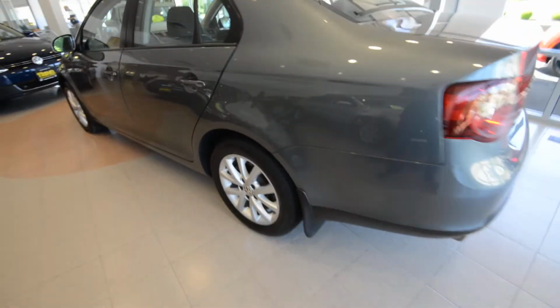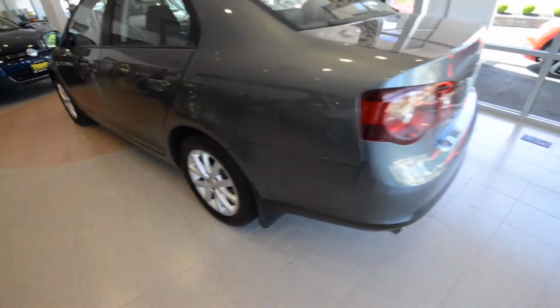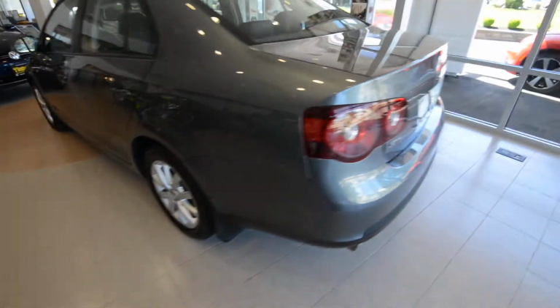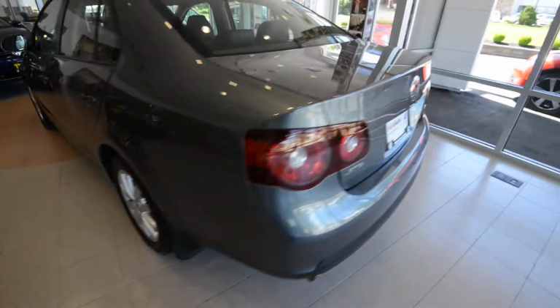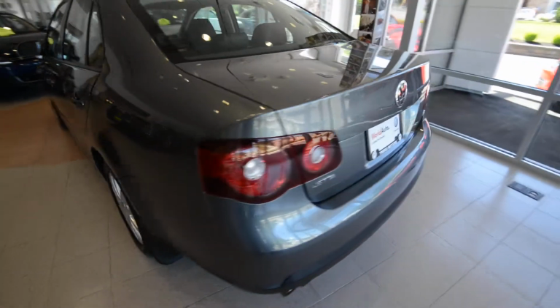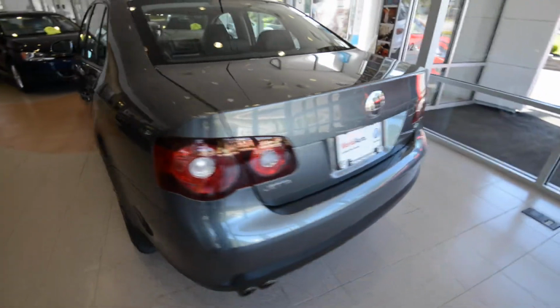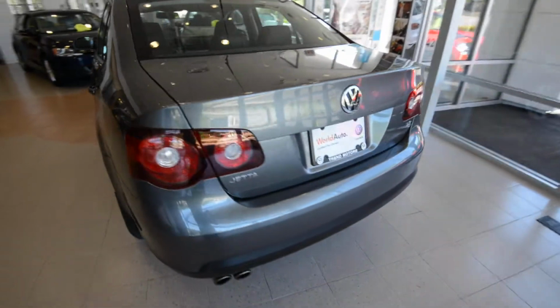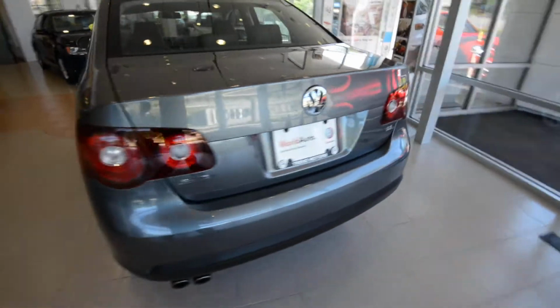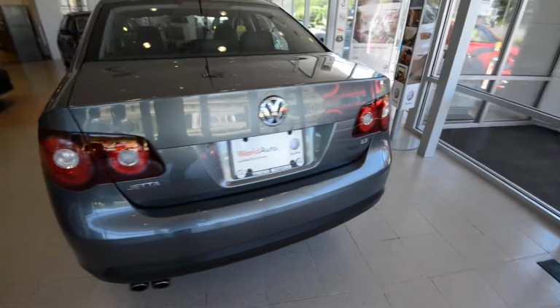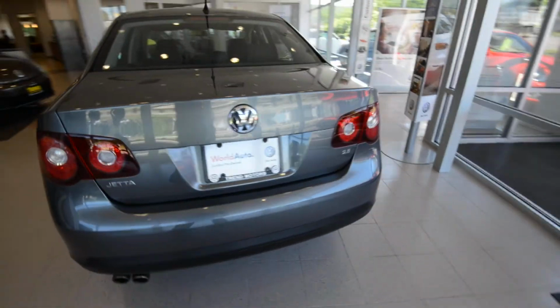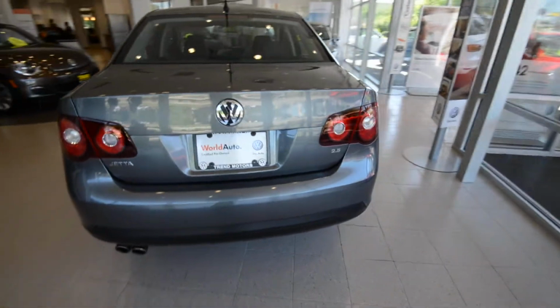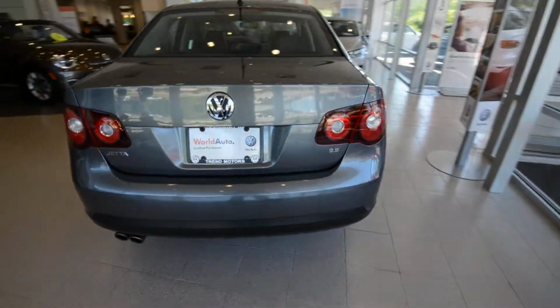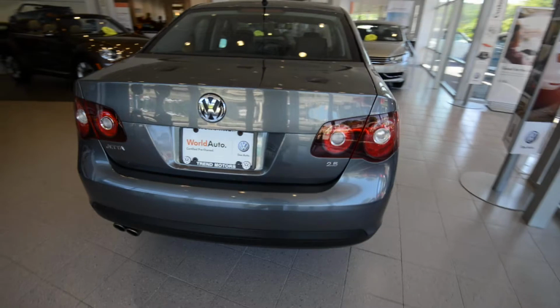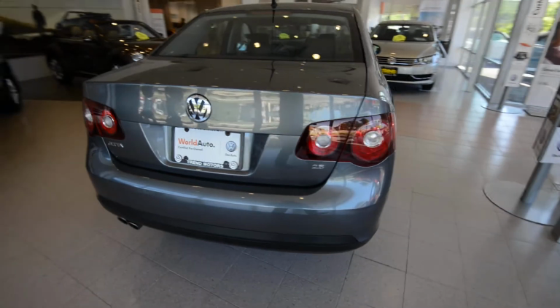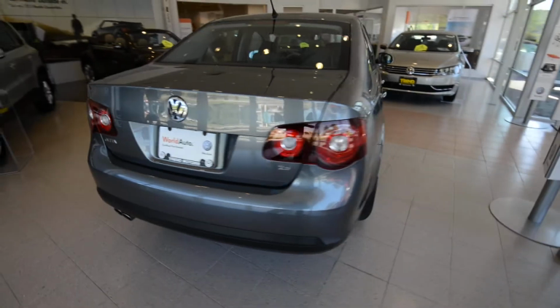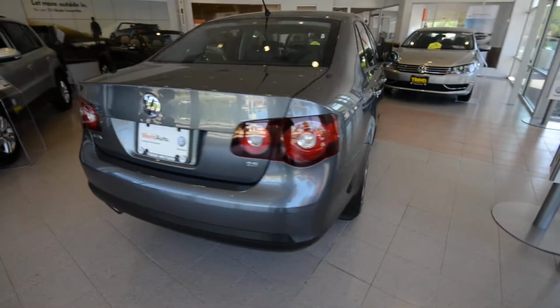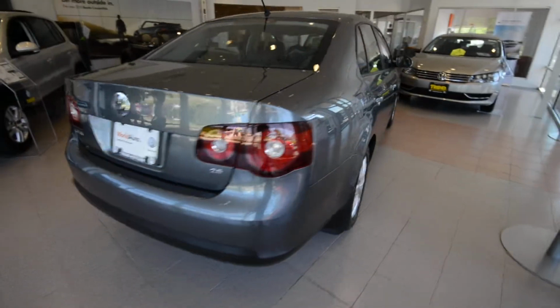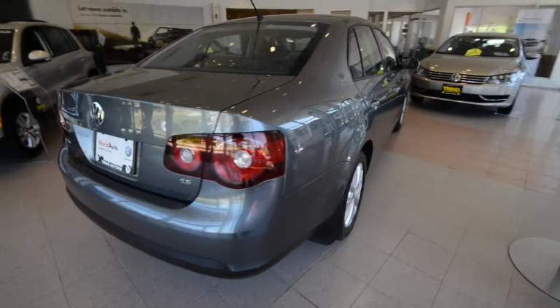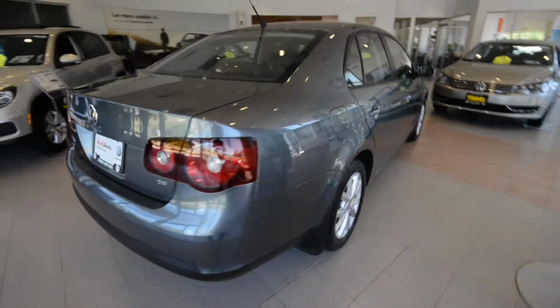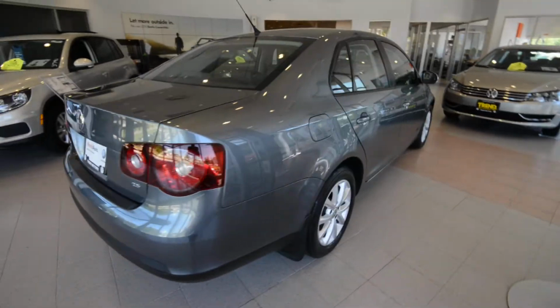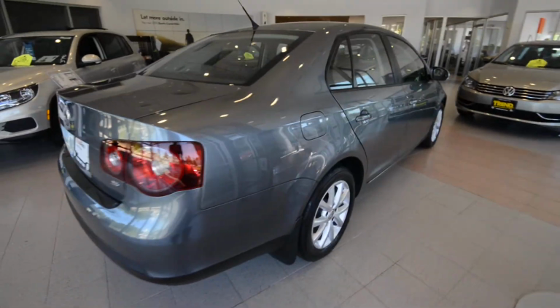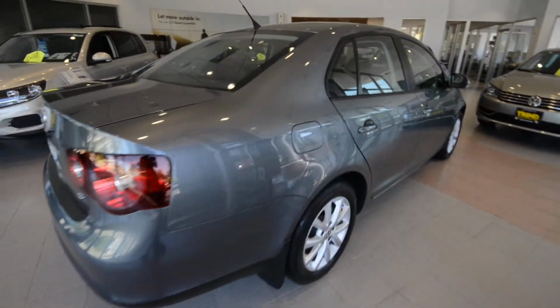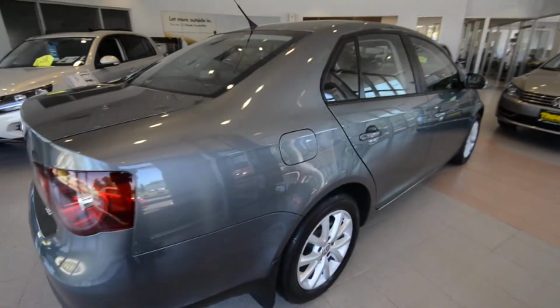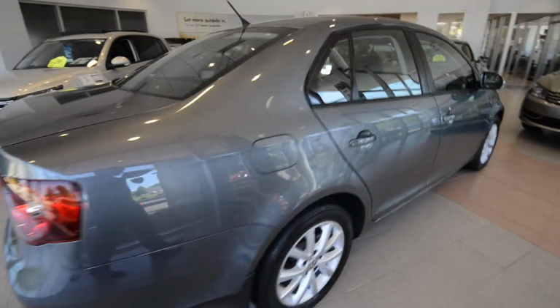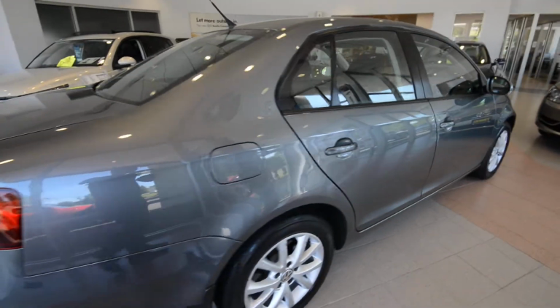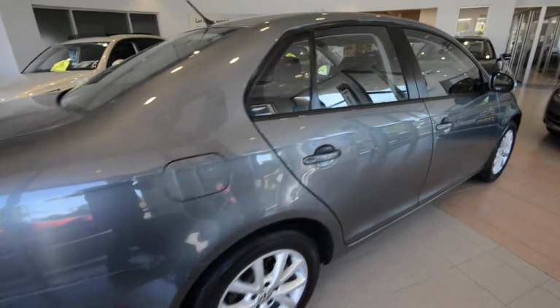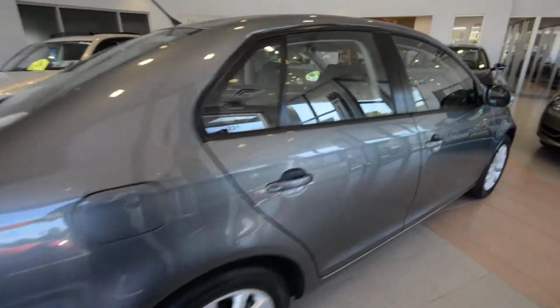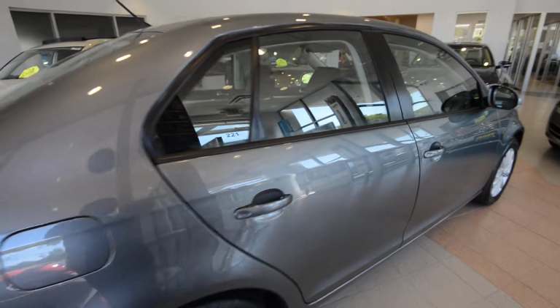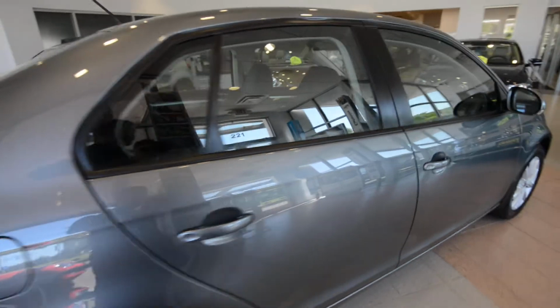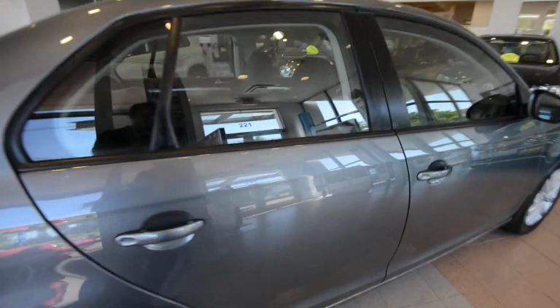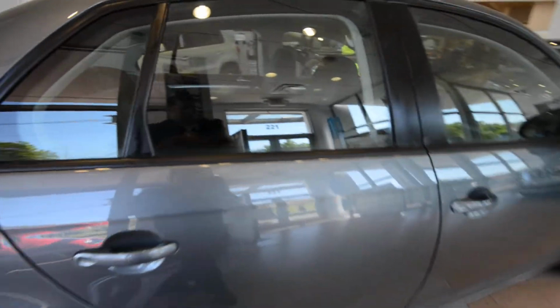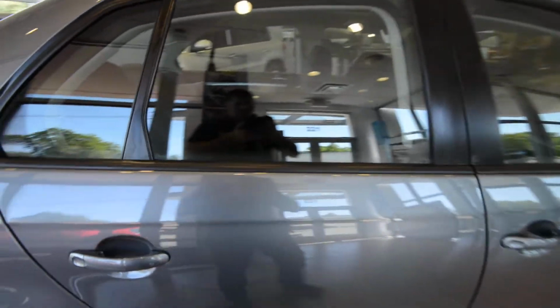Interior-wise, you get the leatherette seating surfaces, heated front seats, leather-wrapped steering wheel, as well as gear selector and Bluetooth connectivity — all standard on the Limited.